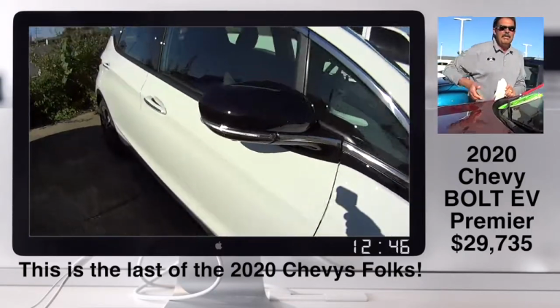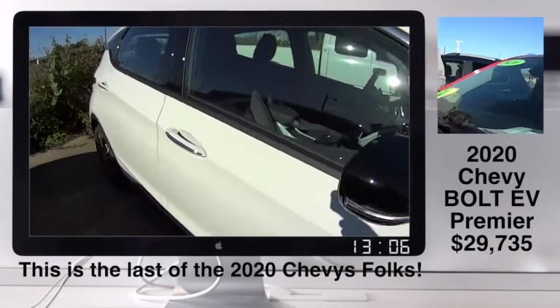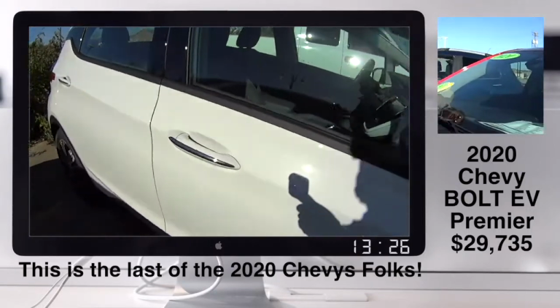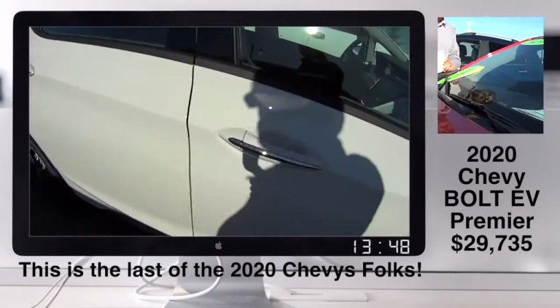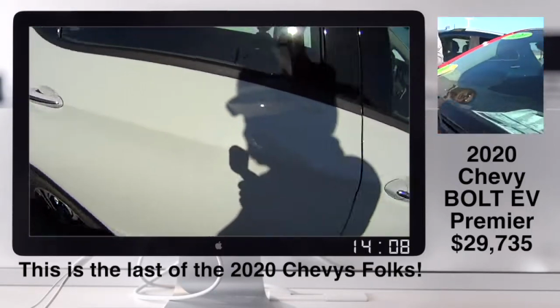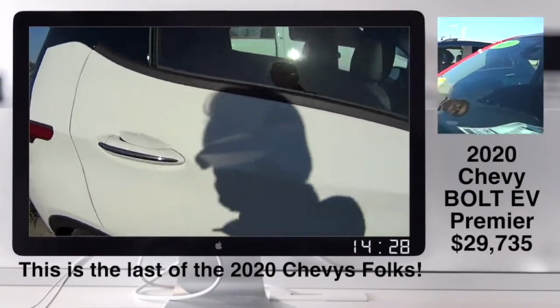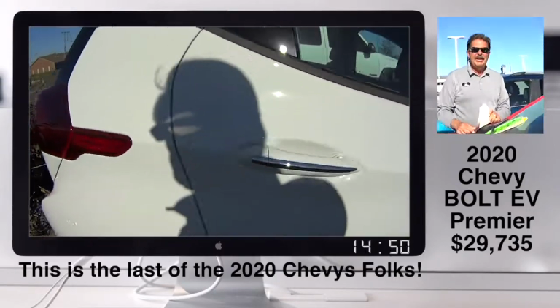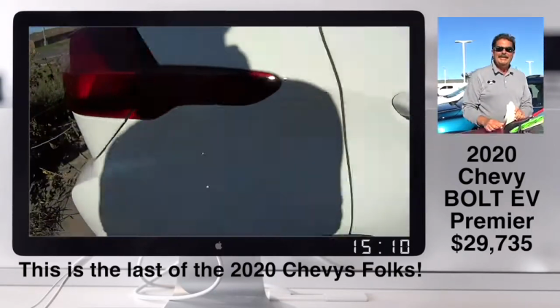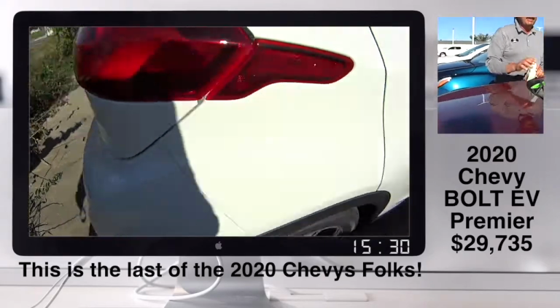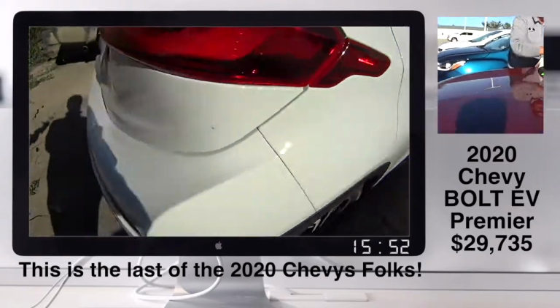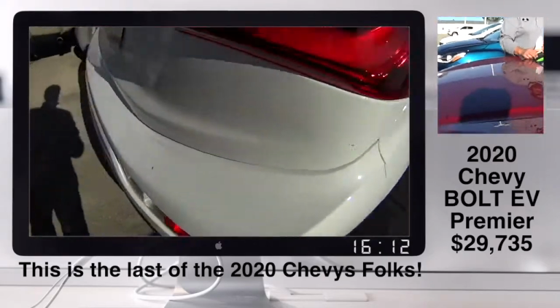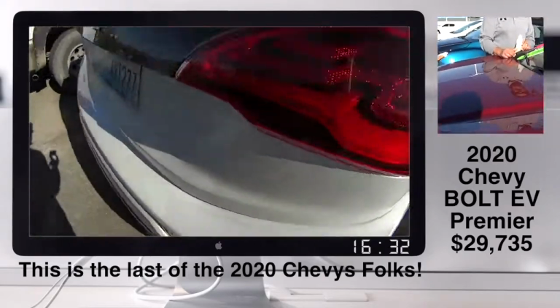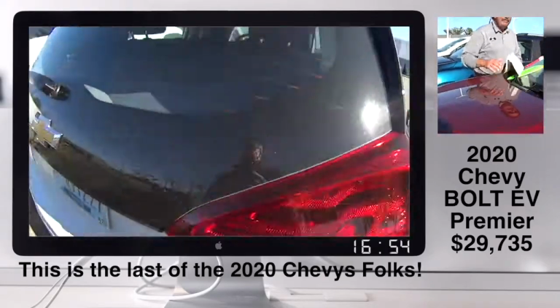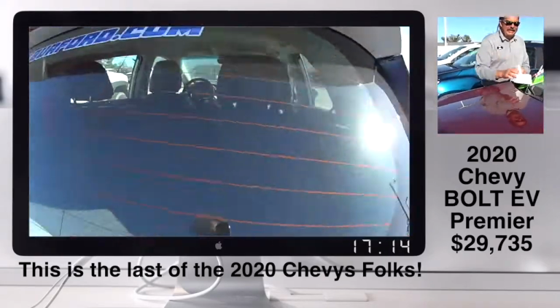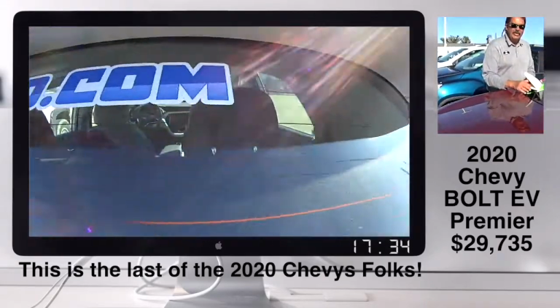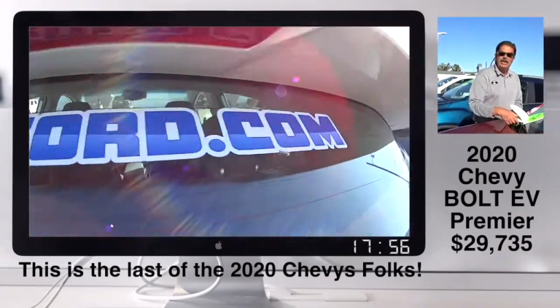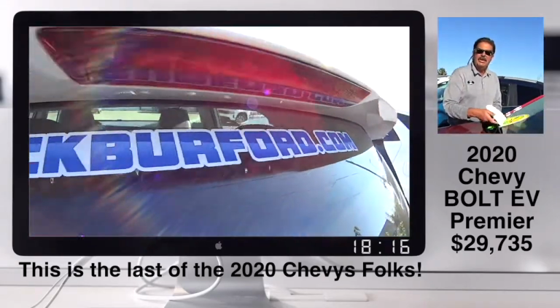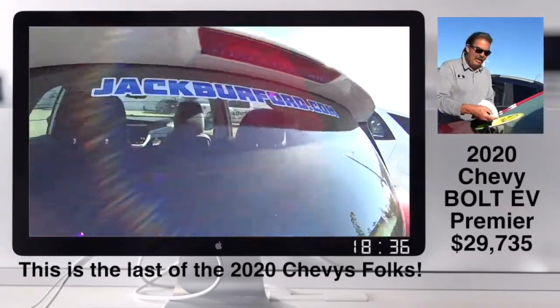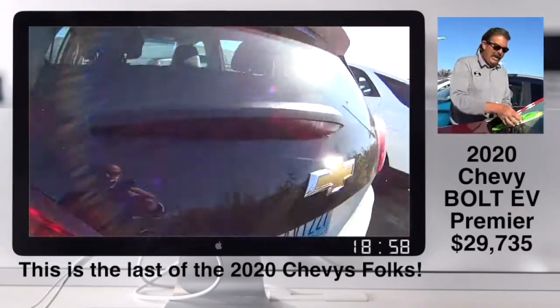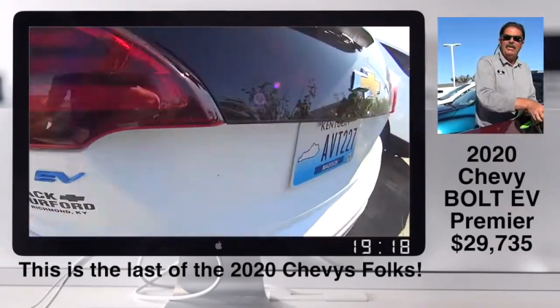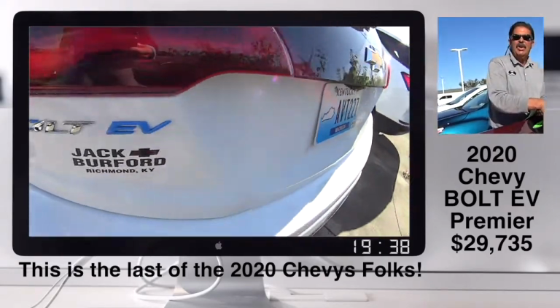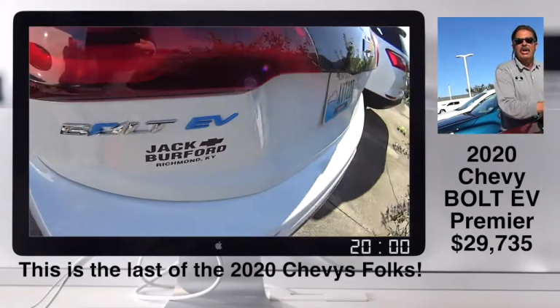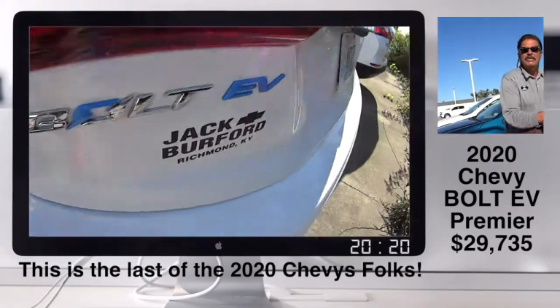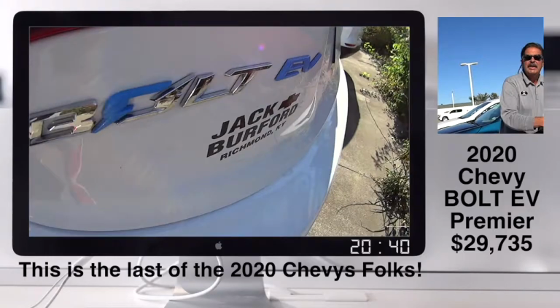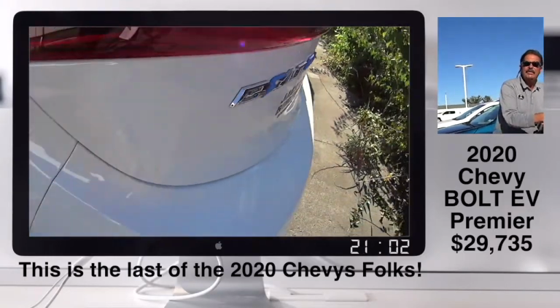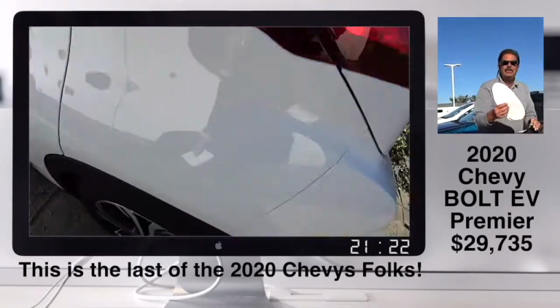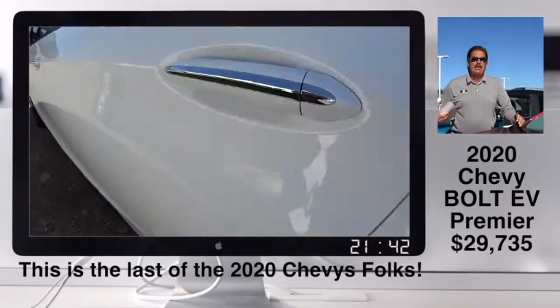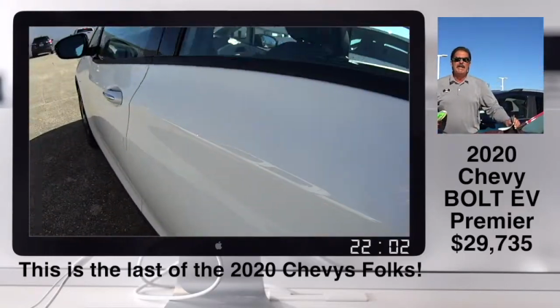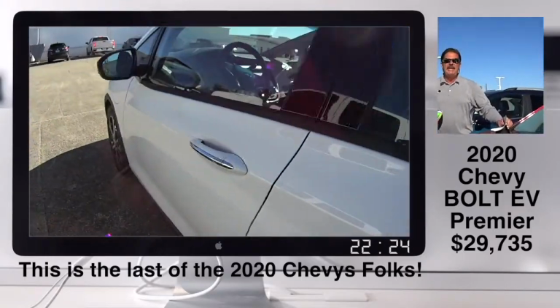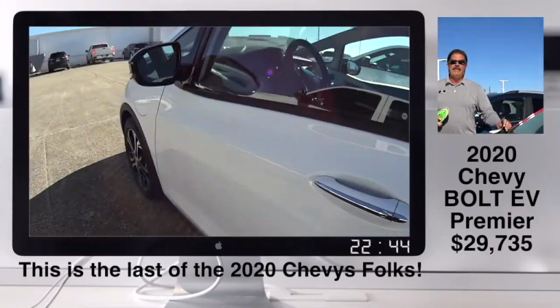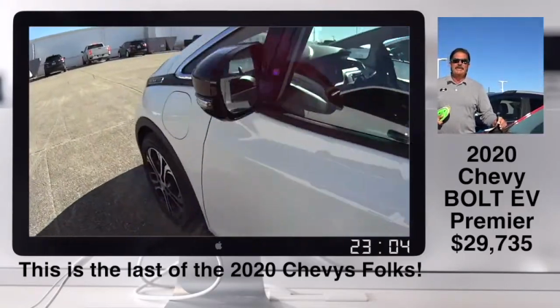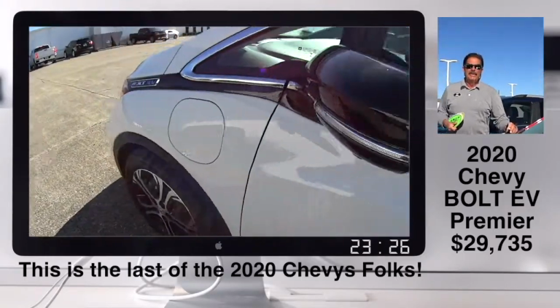This road right here — this is it on the 2020s. Best deals are on the 2020s. We have truckloads of 2021s coming down every single thing.